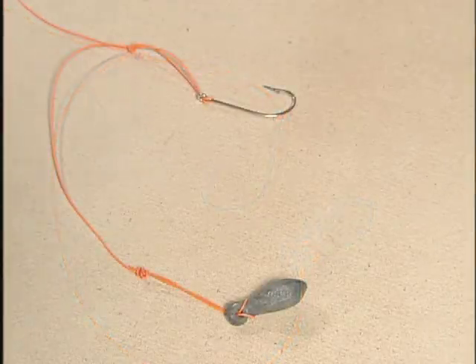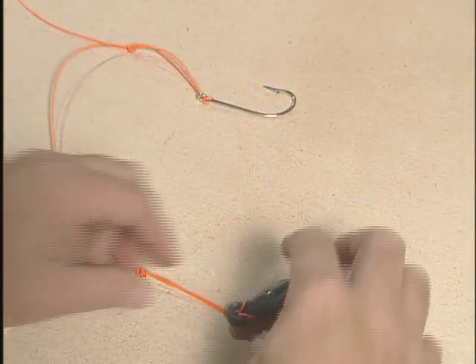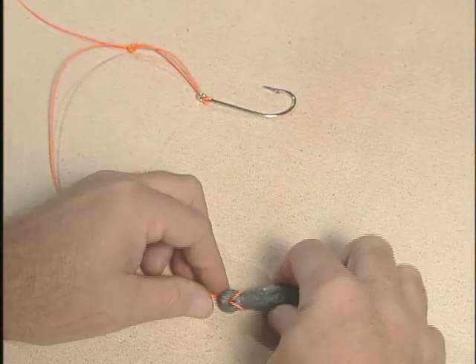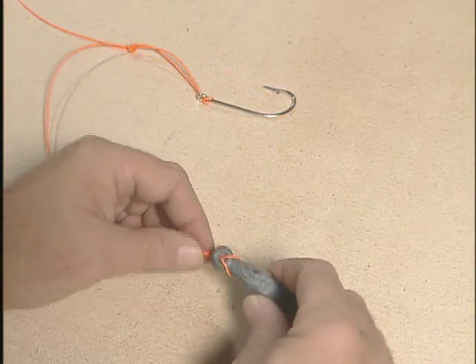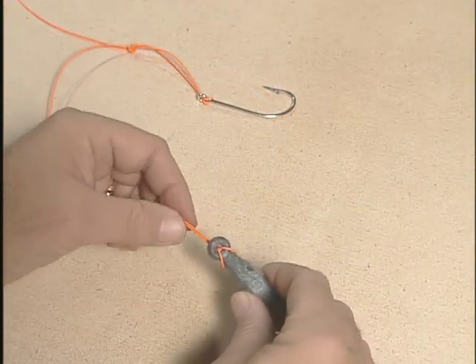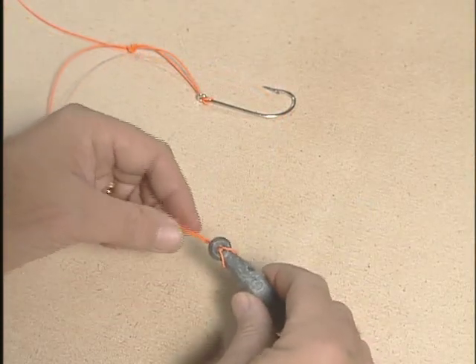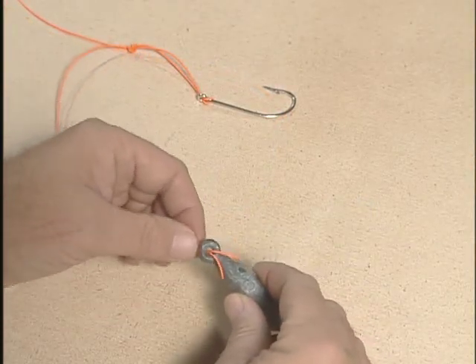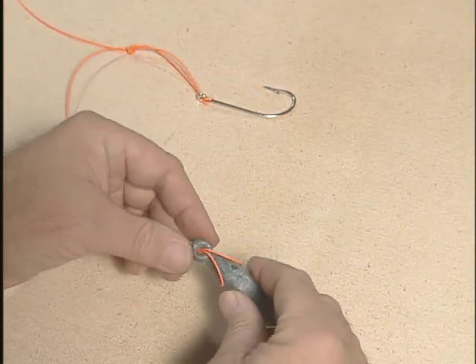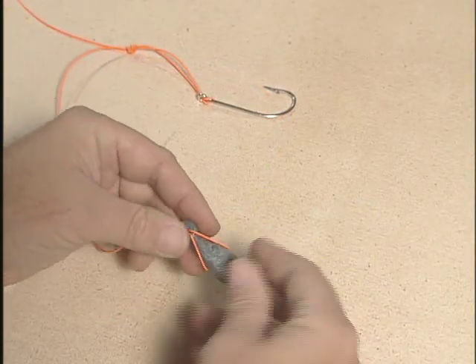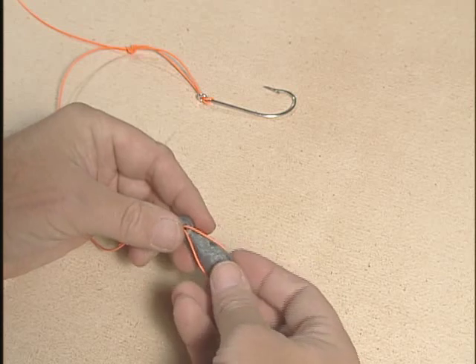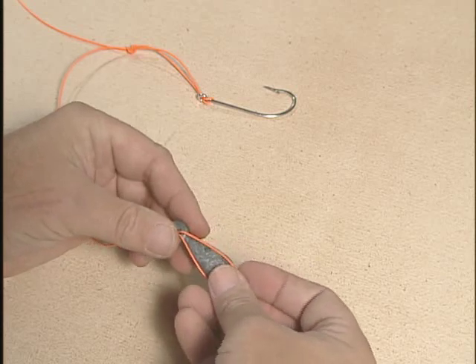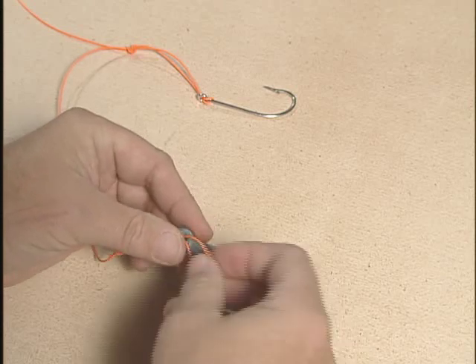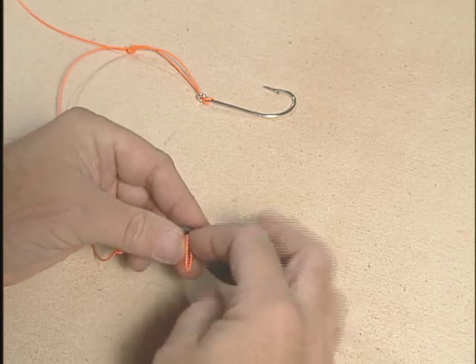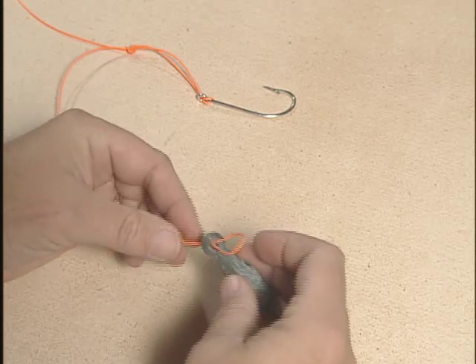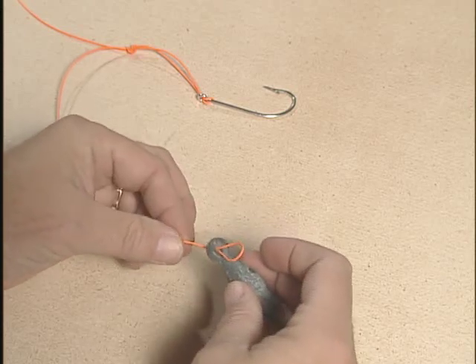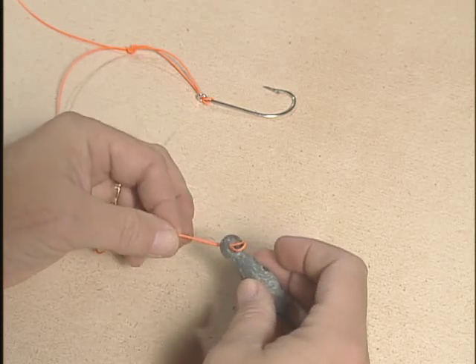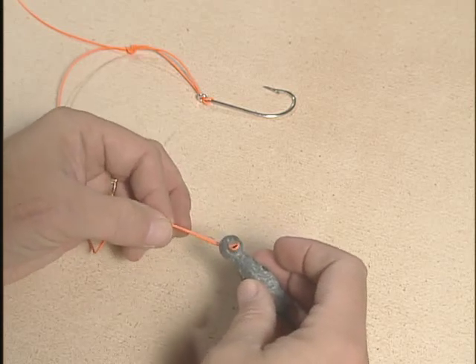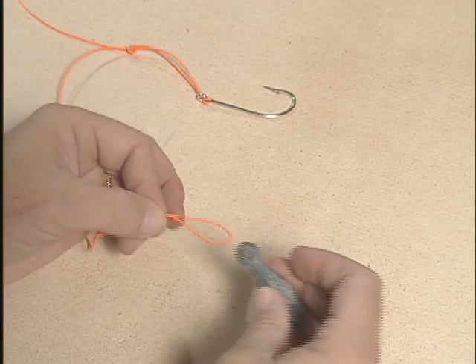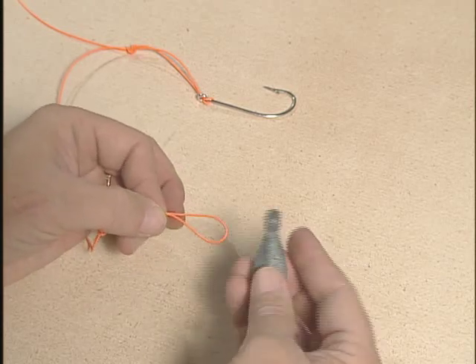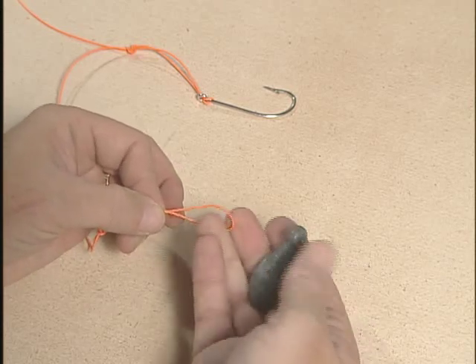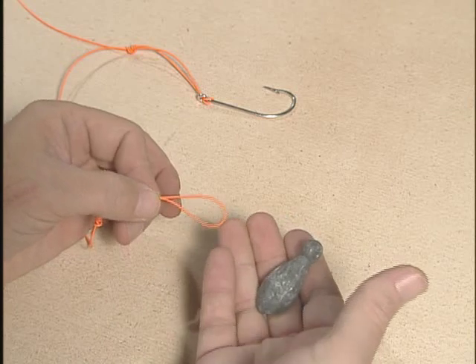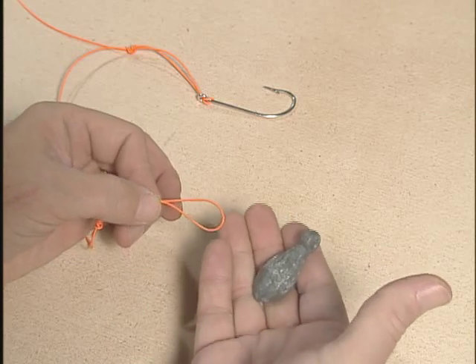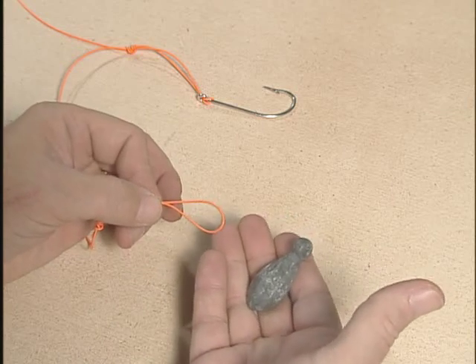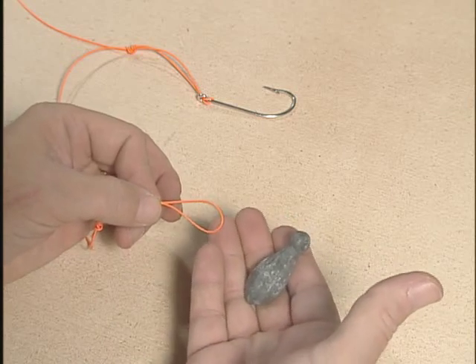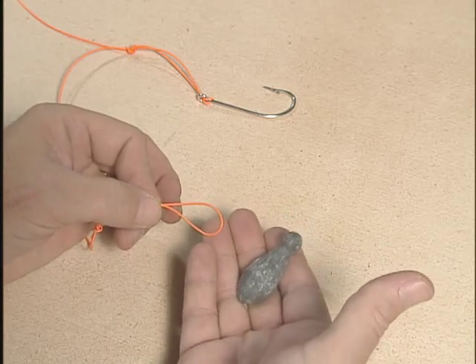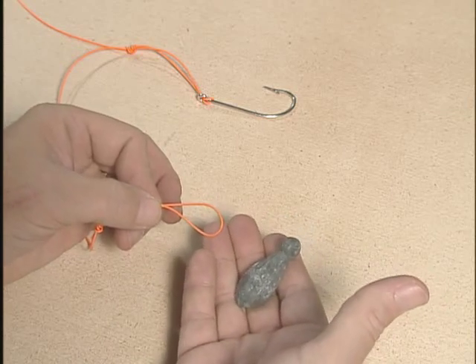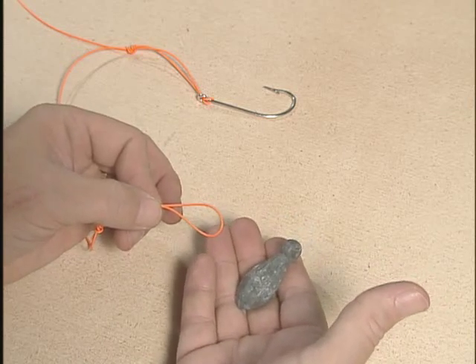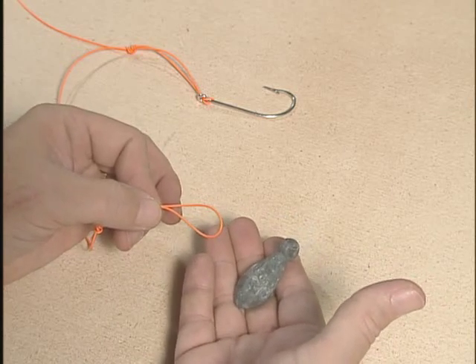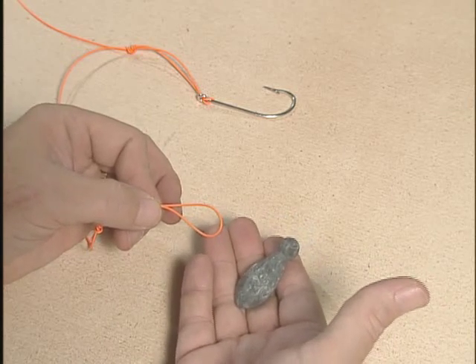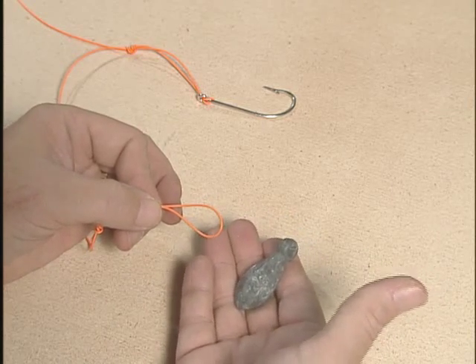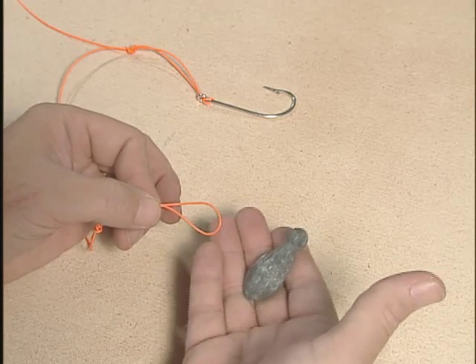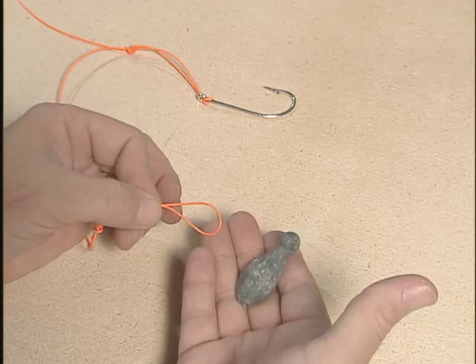Another side benefit of the dropper loop rig is it's easy to remove the bank sinker from the bottom loop whenever you're moving from point A to point B. This prevents the bank sinker from either banging against the side of your rod, or worse, hitting someone in the head.